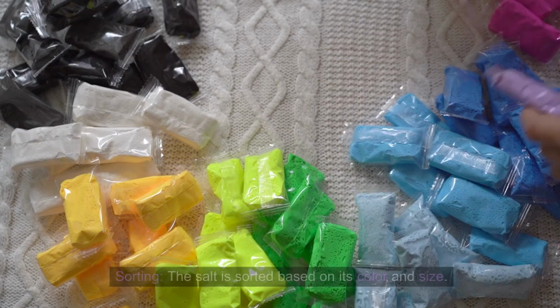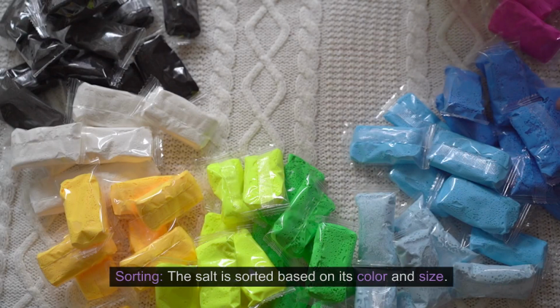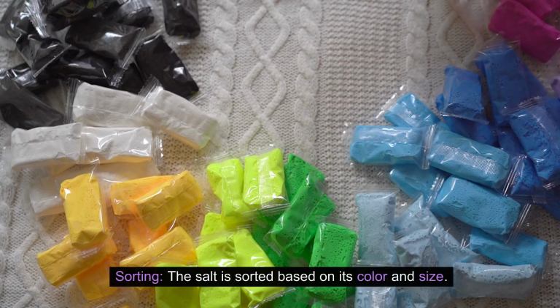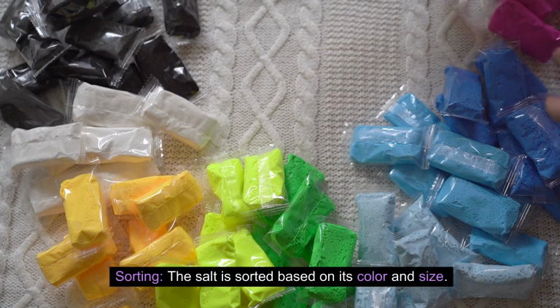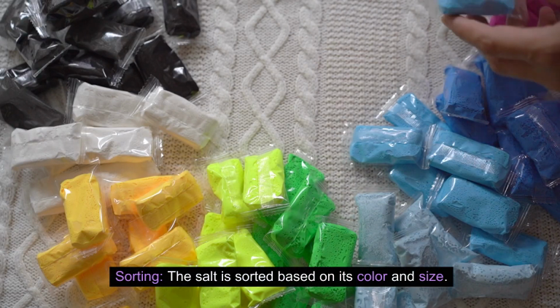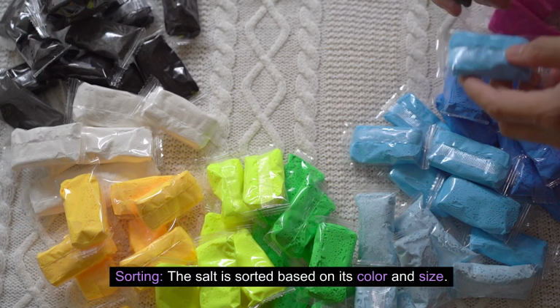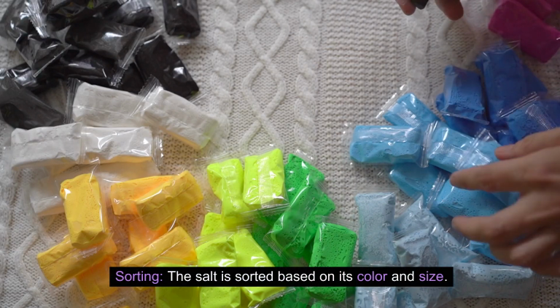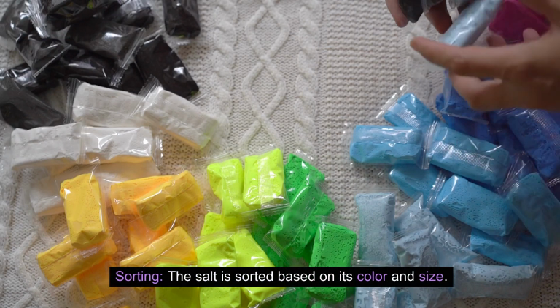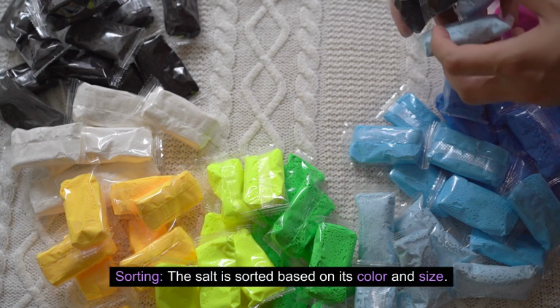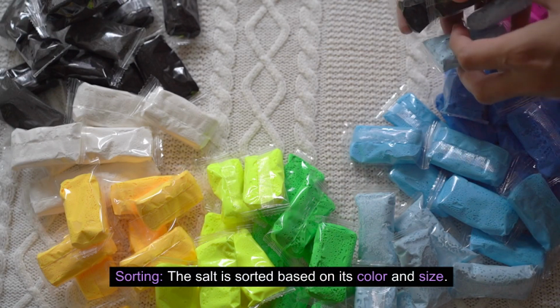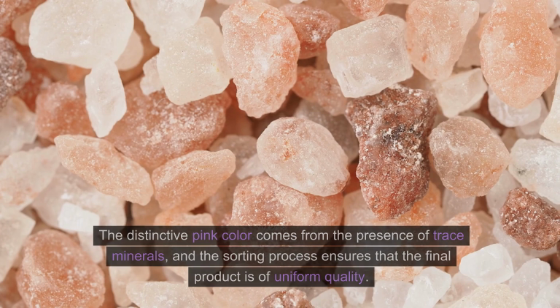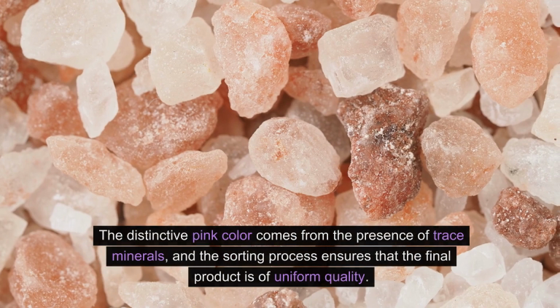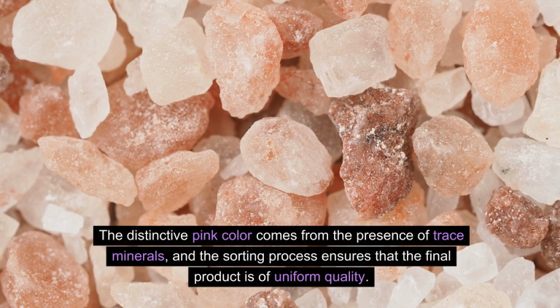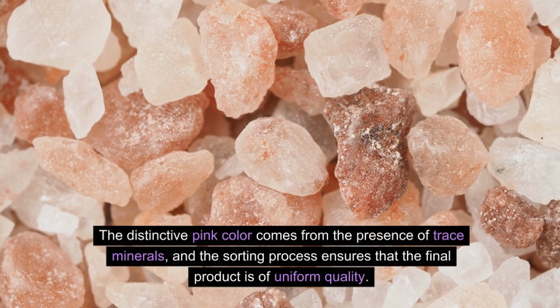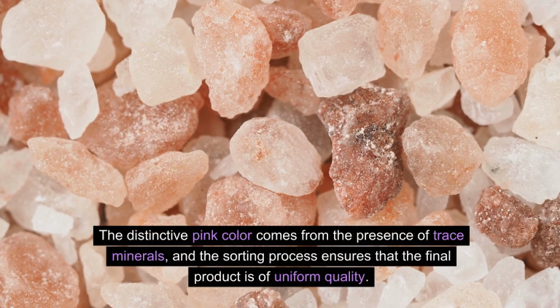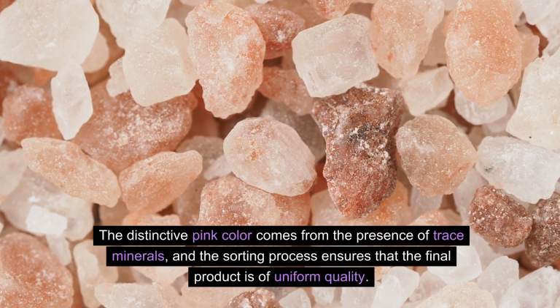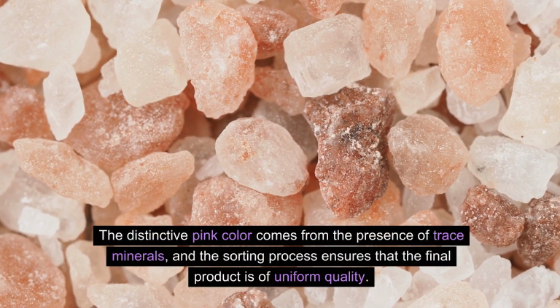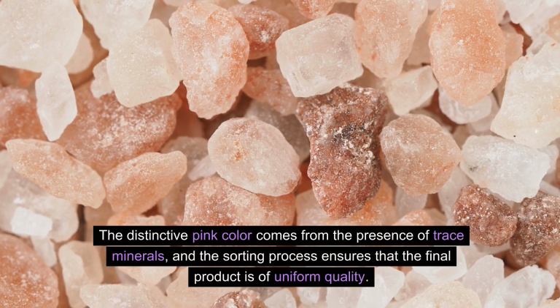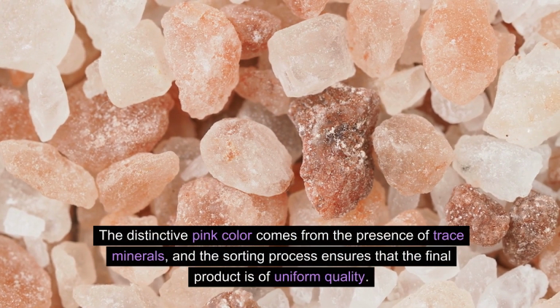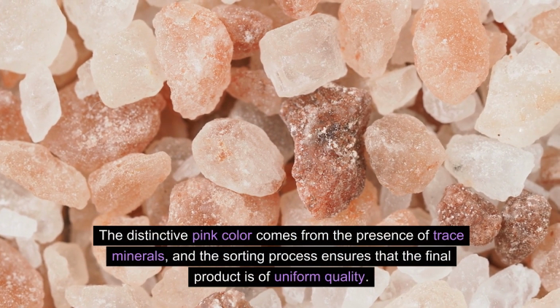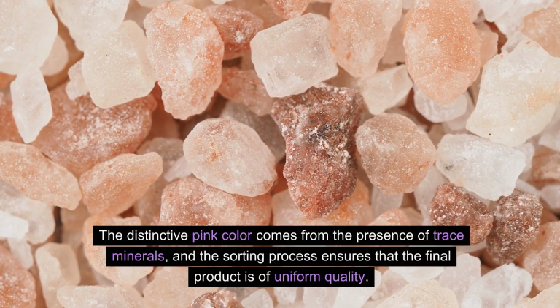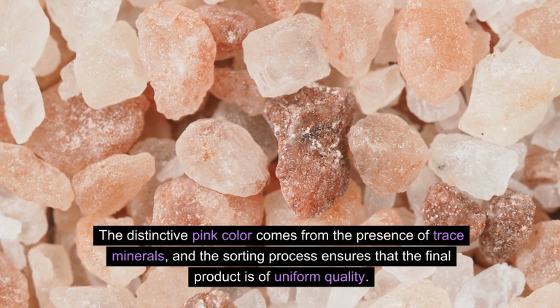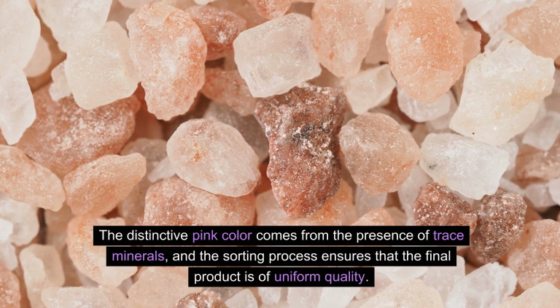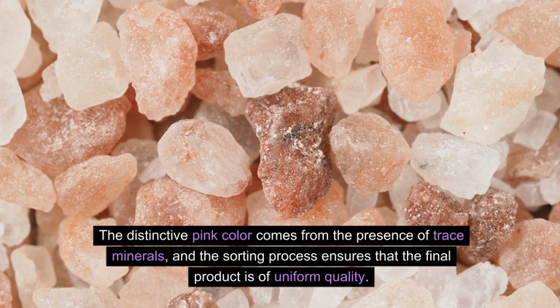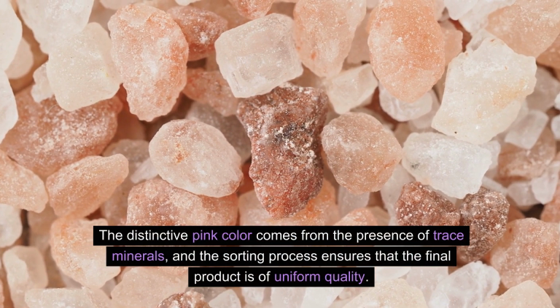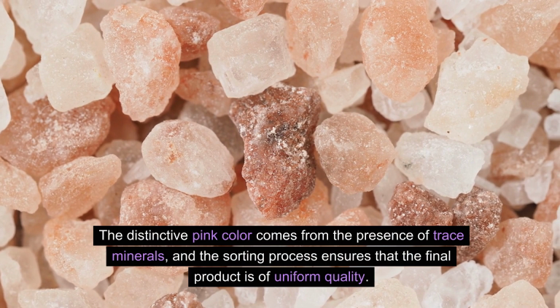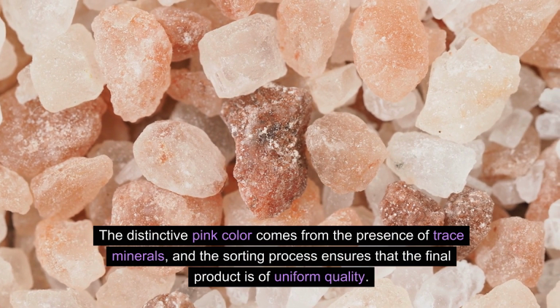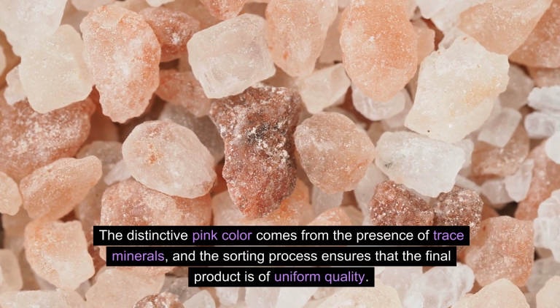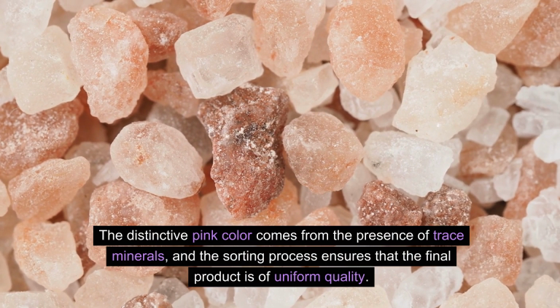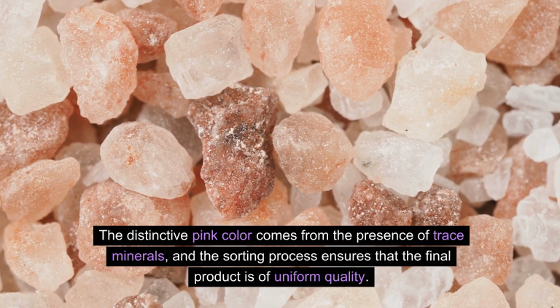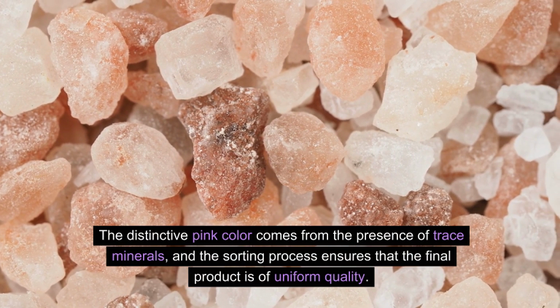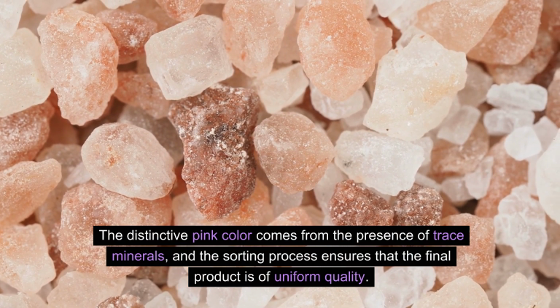Sorting: The salt is sorted based on its color and size. The distinctive pink color comes from the presence of trace minerals, and the sorting process ensures that the final product is of uniform quality.